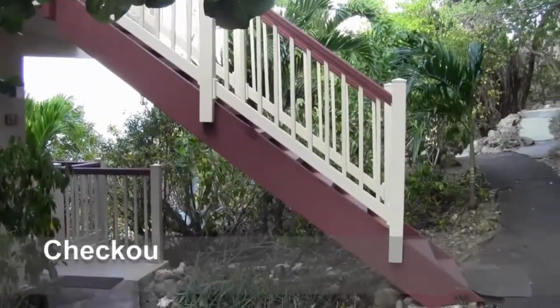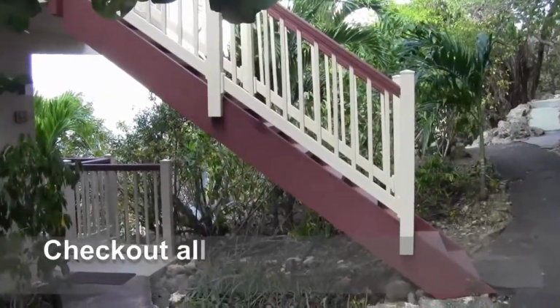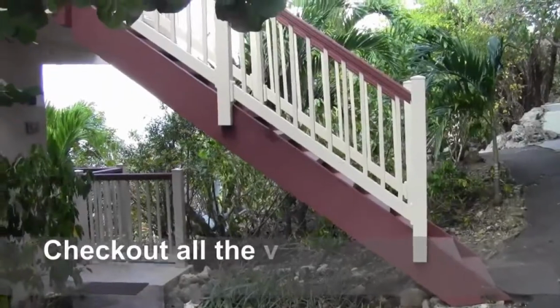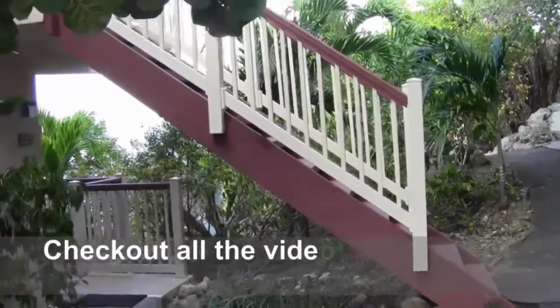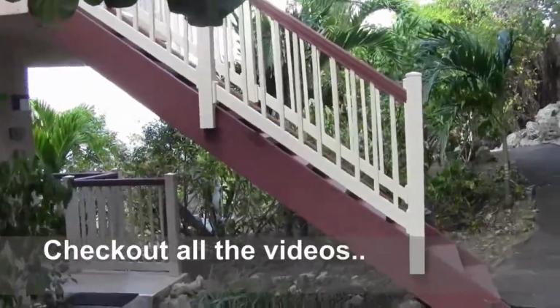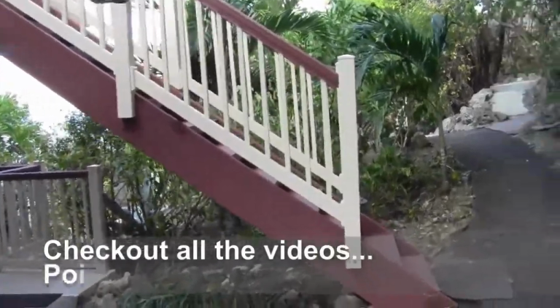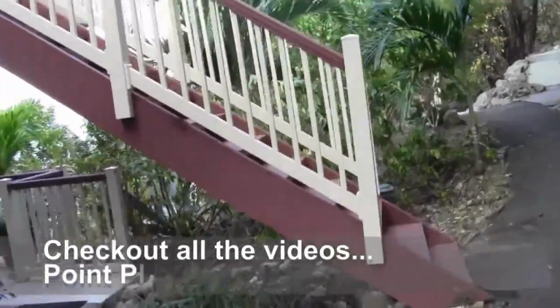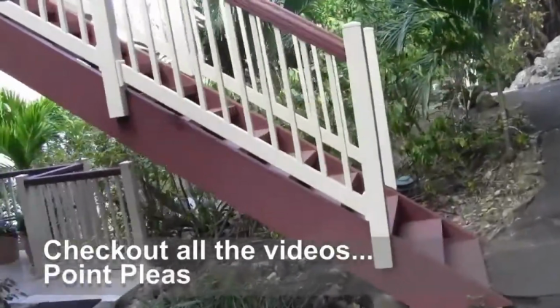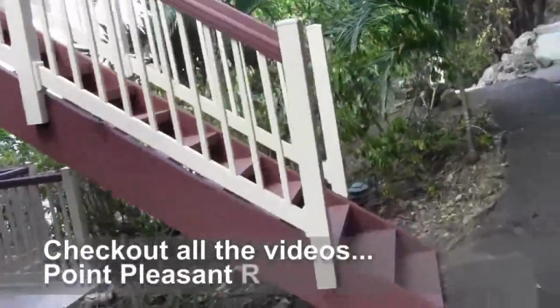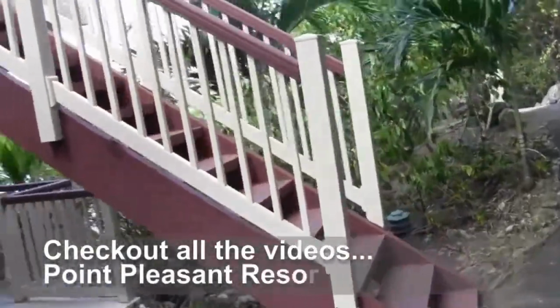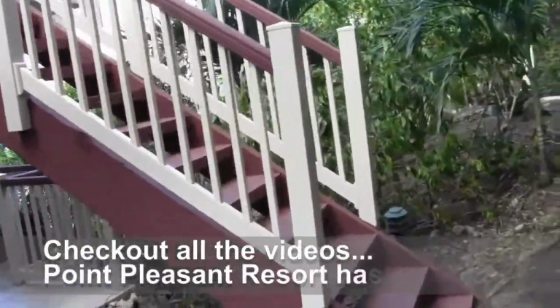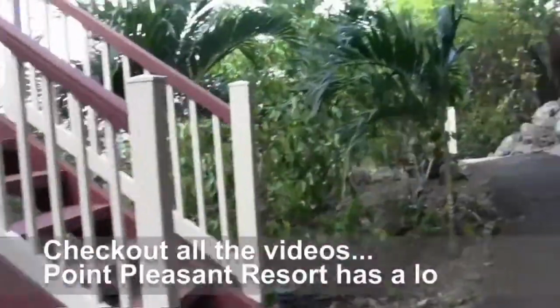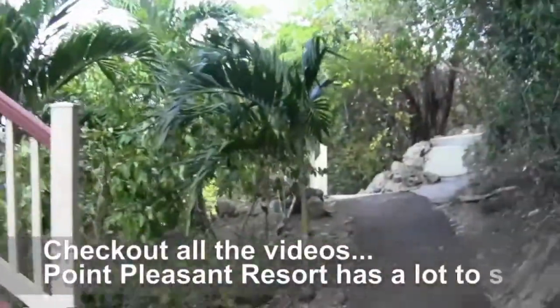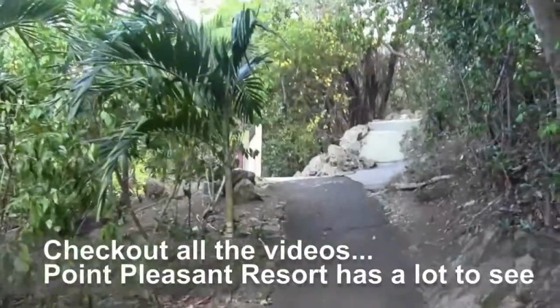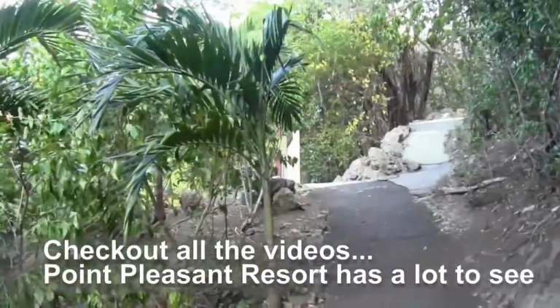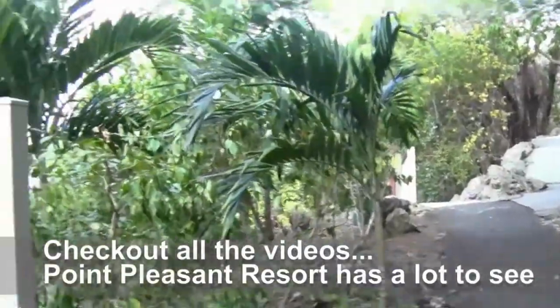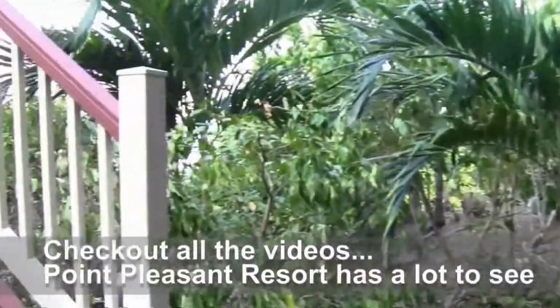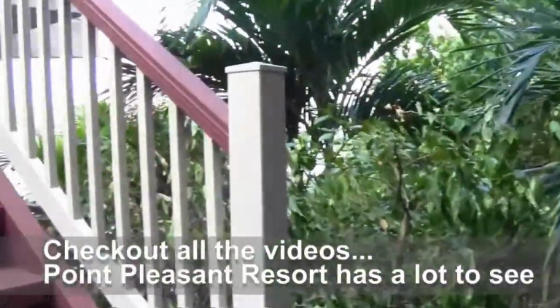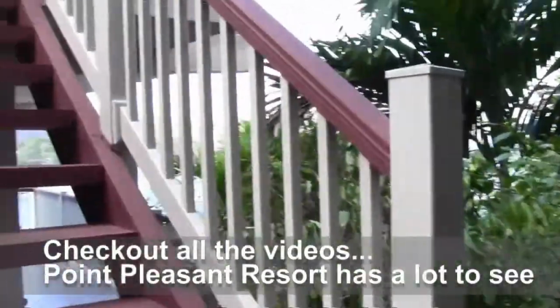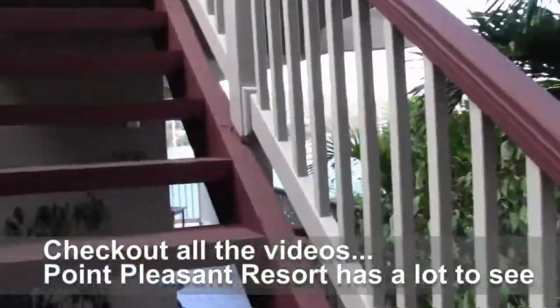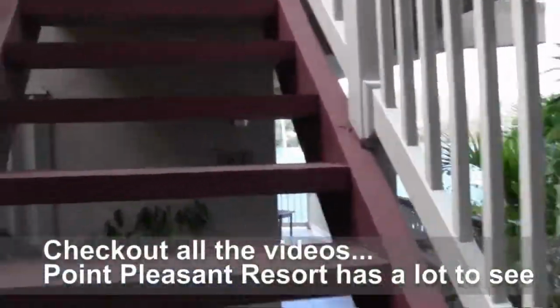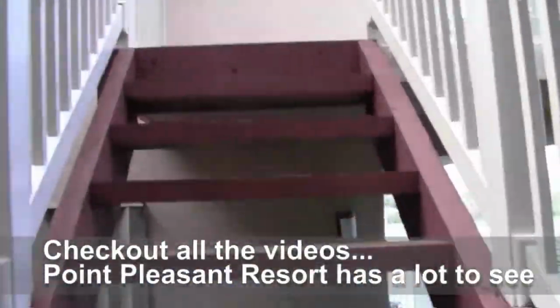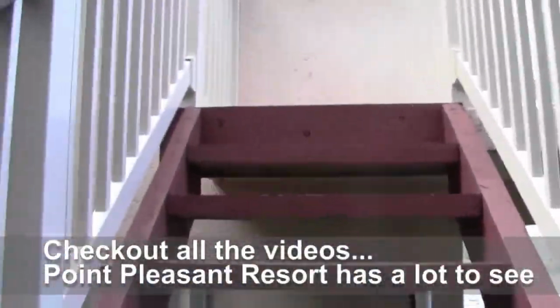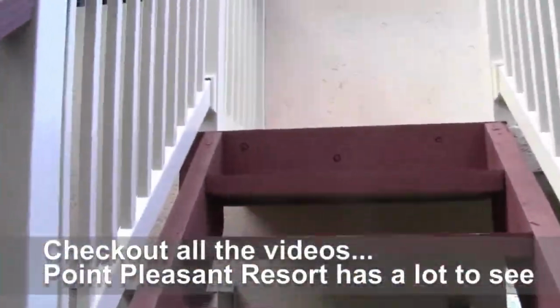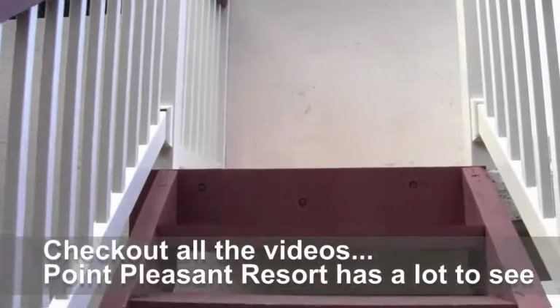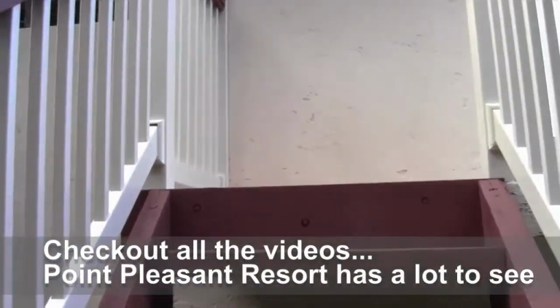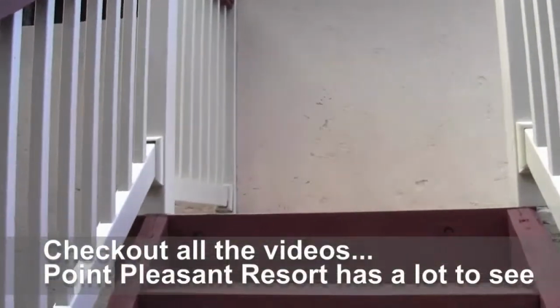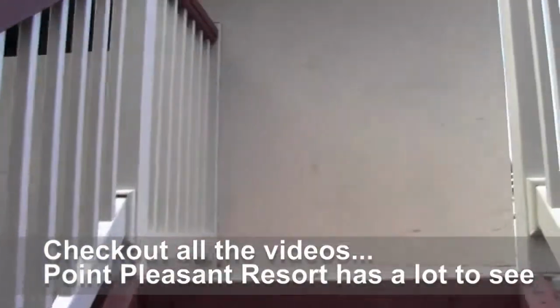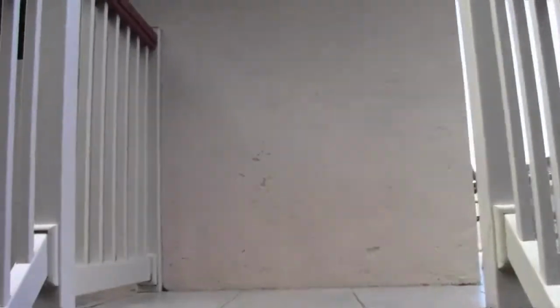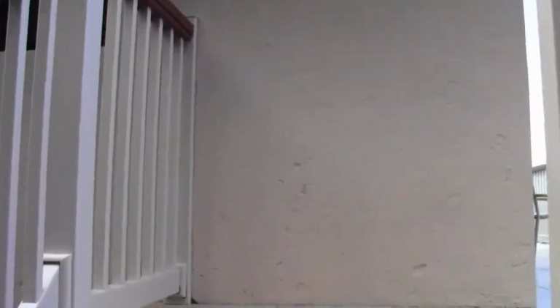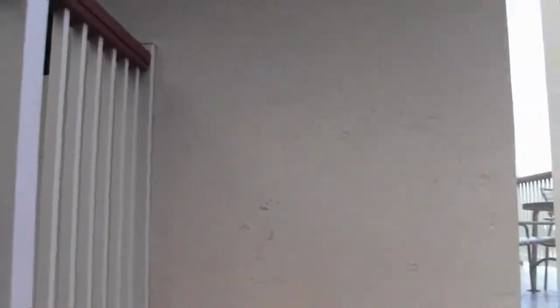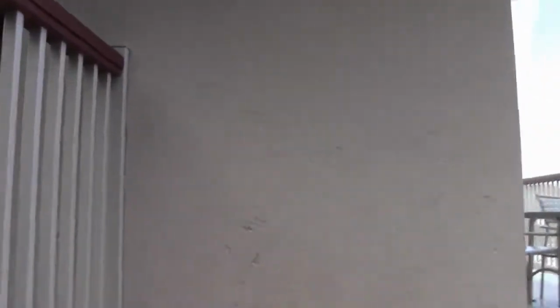Alright, here we are going up to our condo. This is the greenery — got a little bit of a trail here. It's very nice. We've already actually been inside it but I'm going to give you the walk-through version of it.